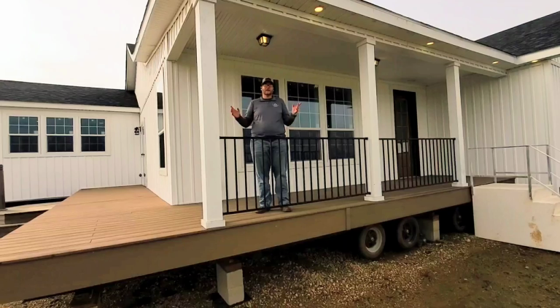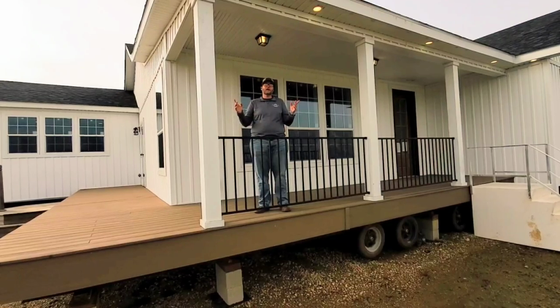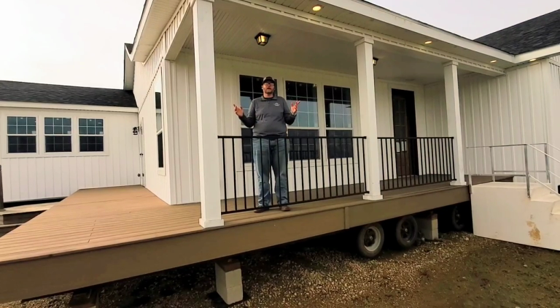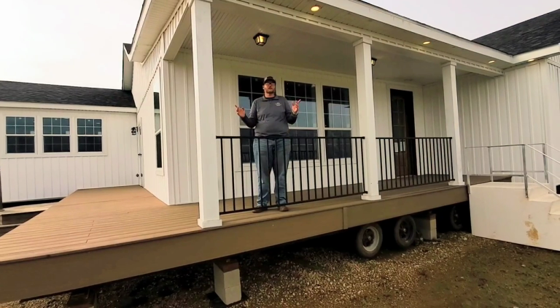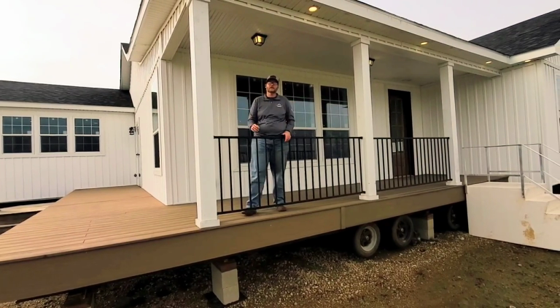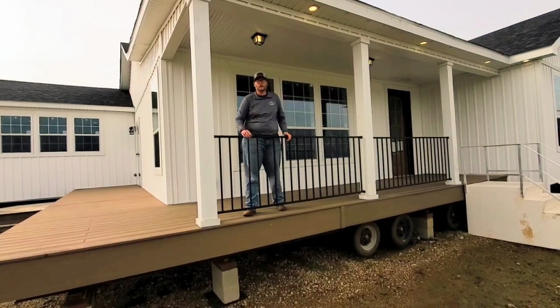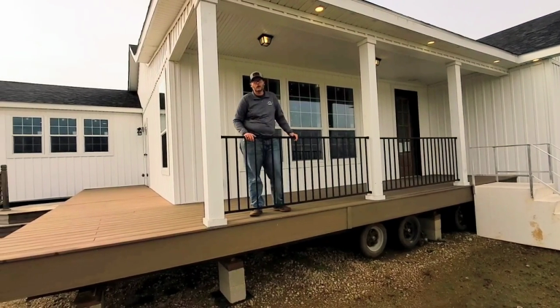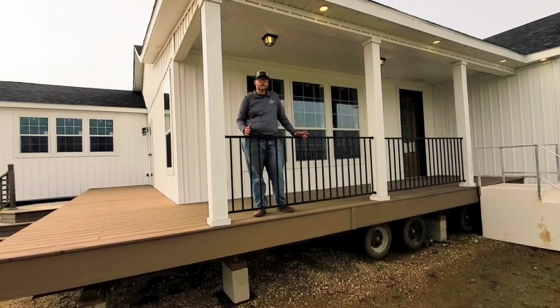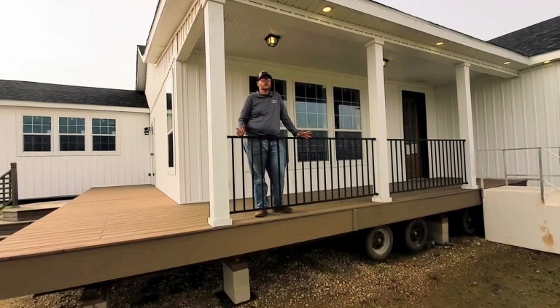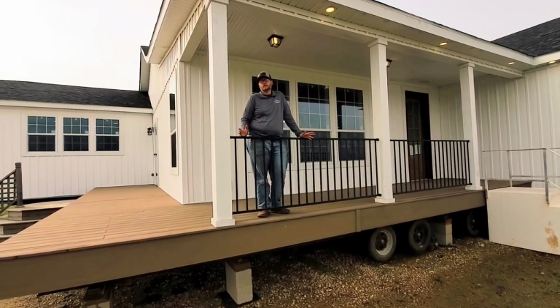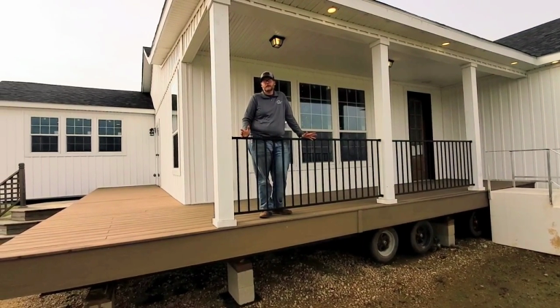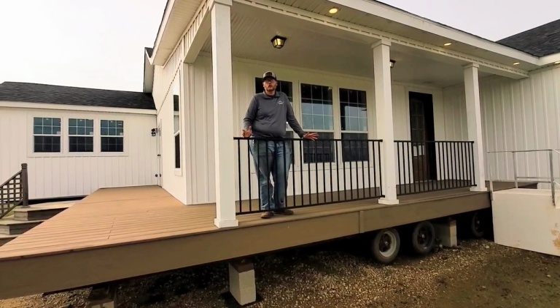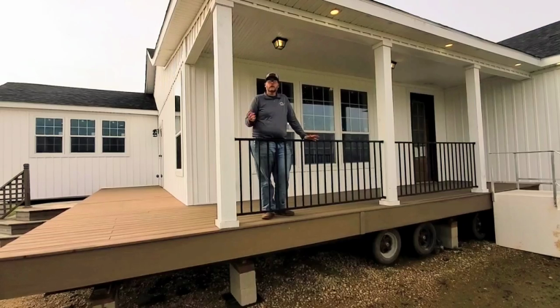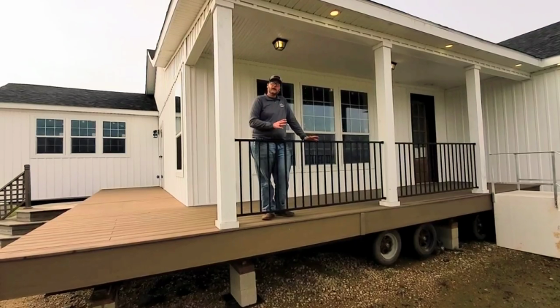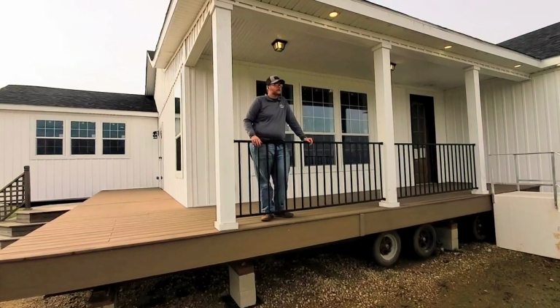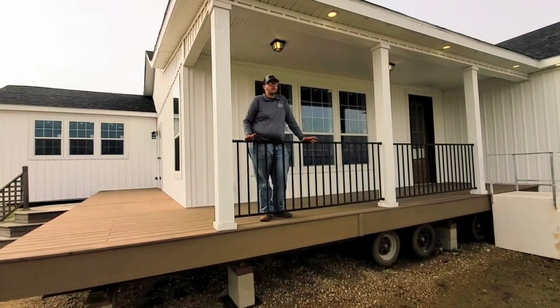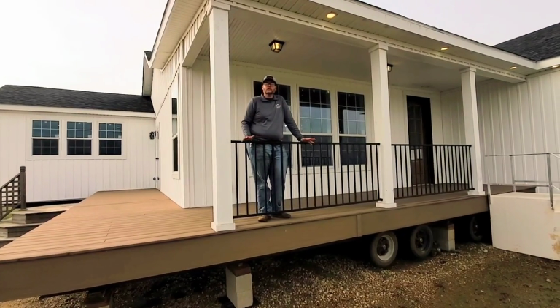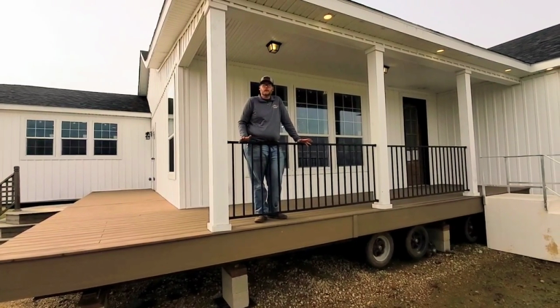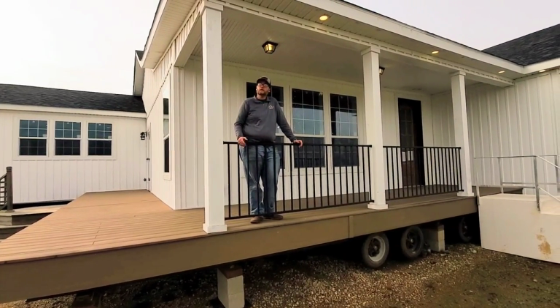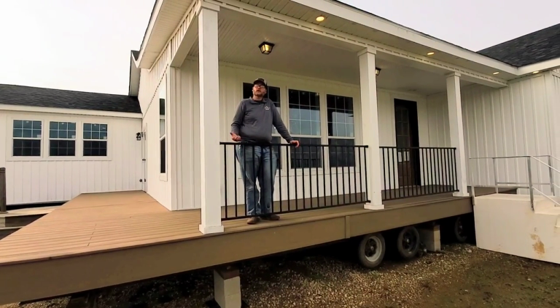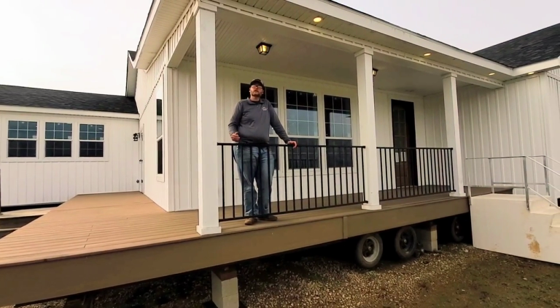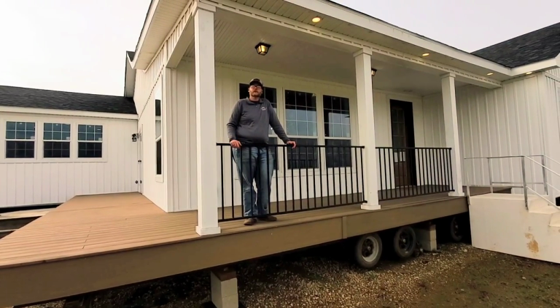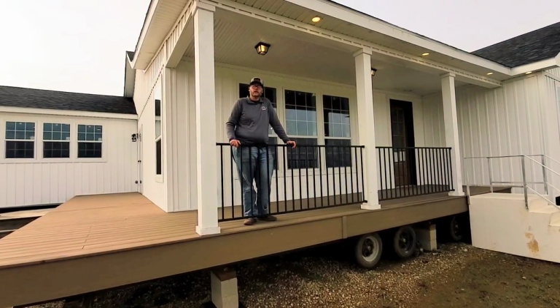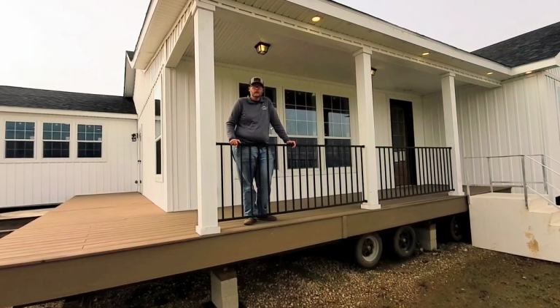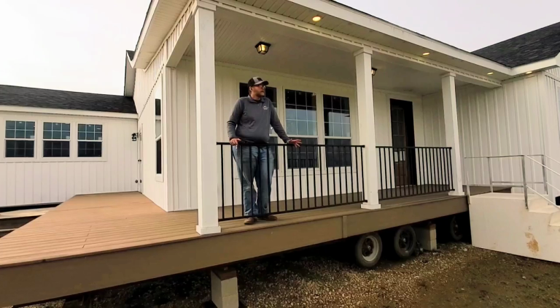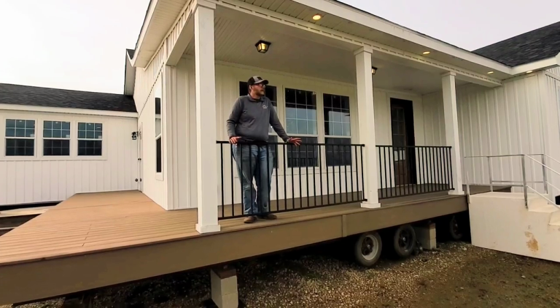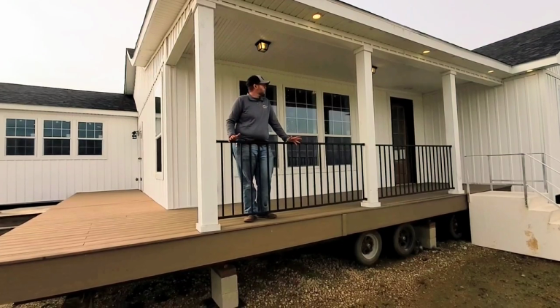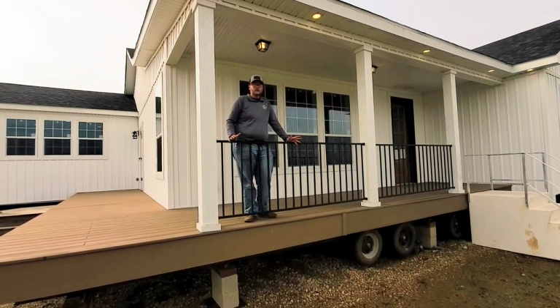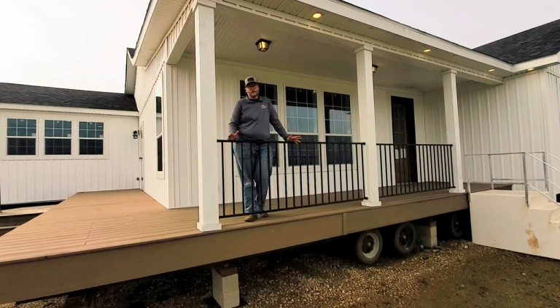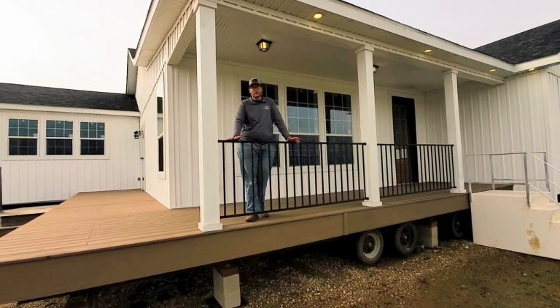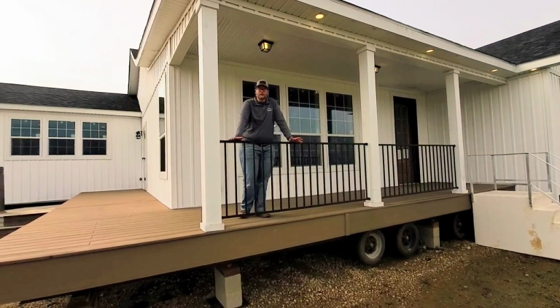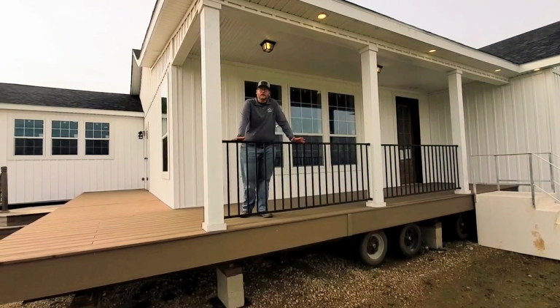Good morning, everybody. This is Travis at Bolton Homes. We're going to show you the beautiful Franklin Homes Jasmine. It's a four-bedroom, two-bath, modular-built, triple-section home. It's really, really pretty. We're really proud of this.